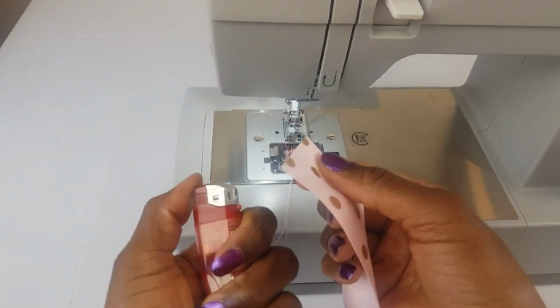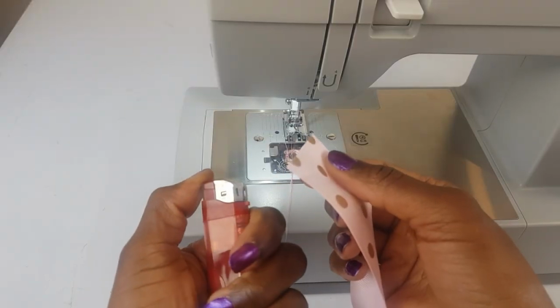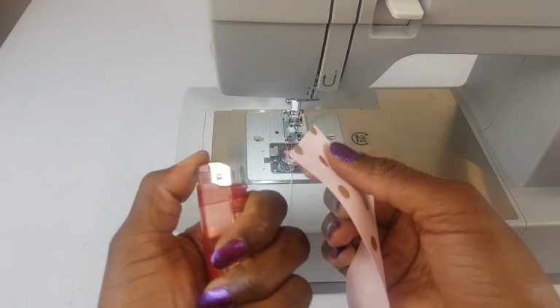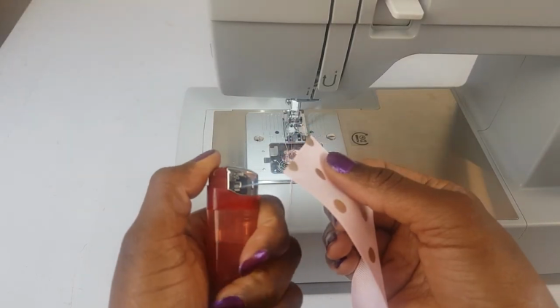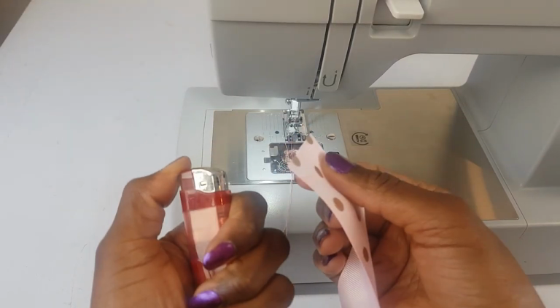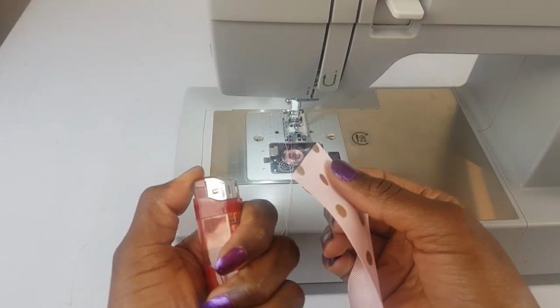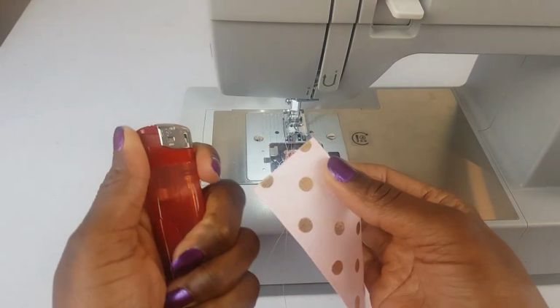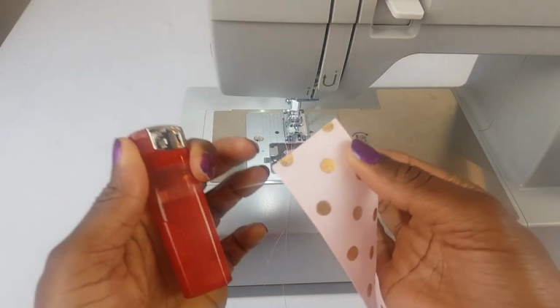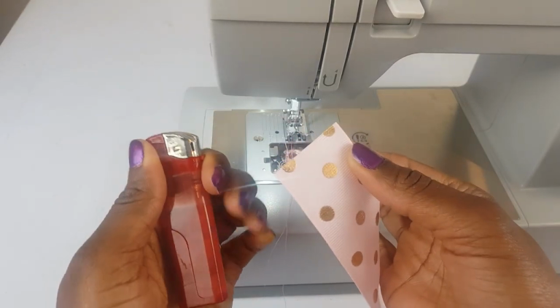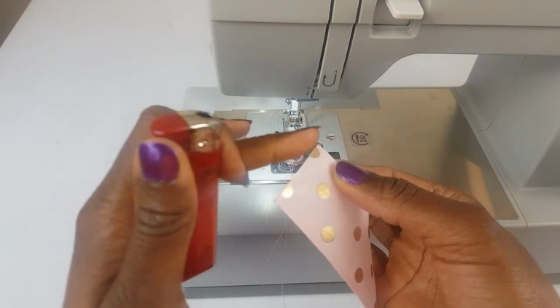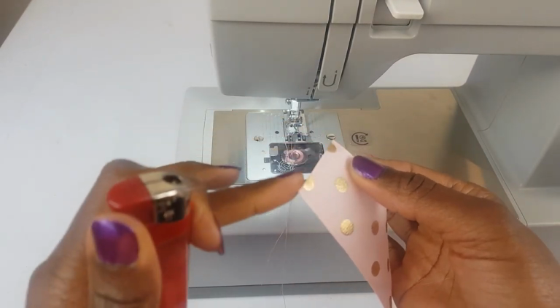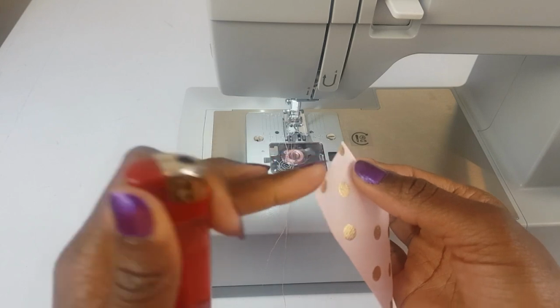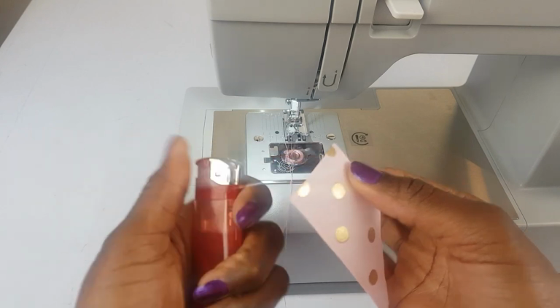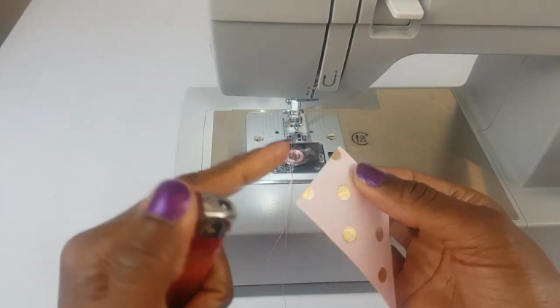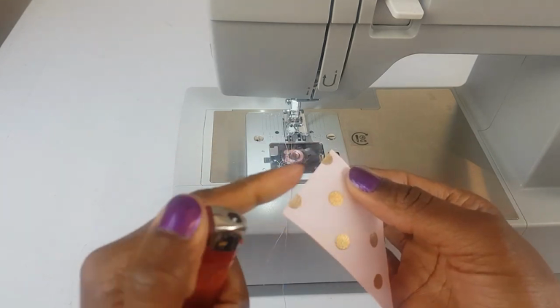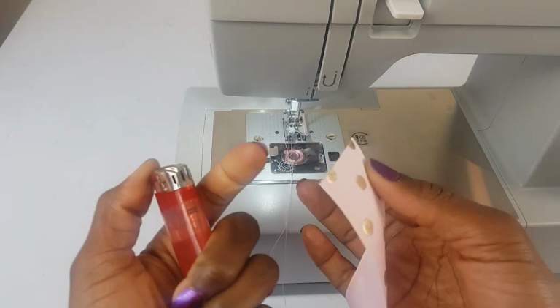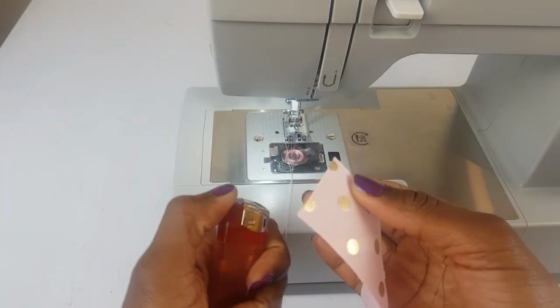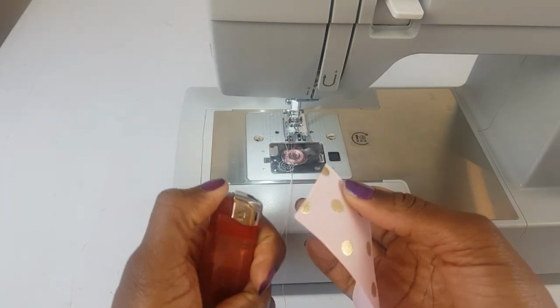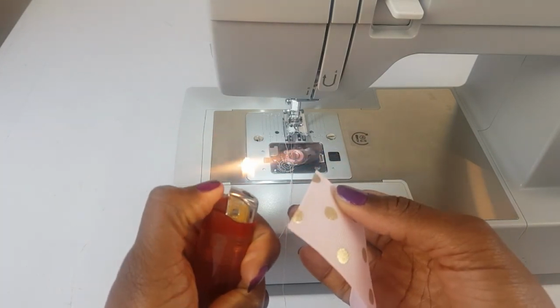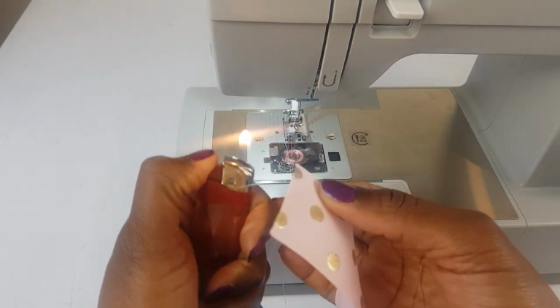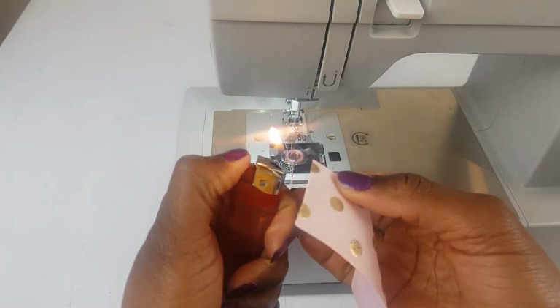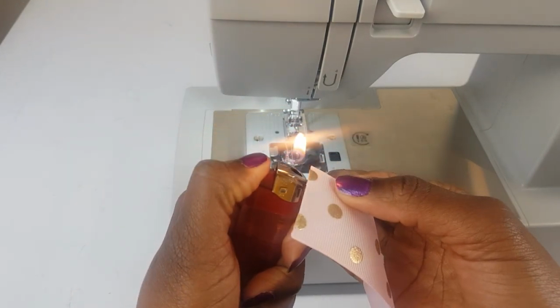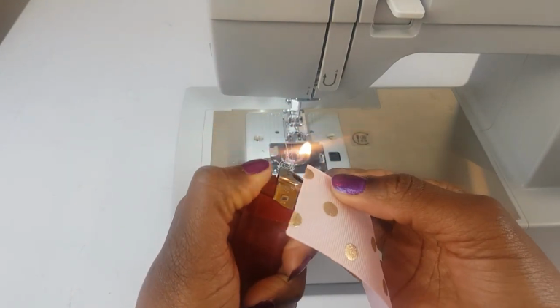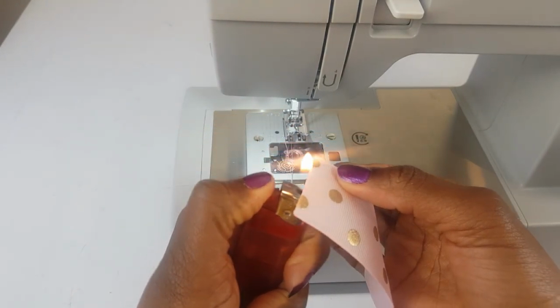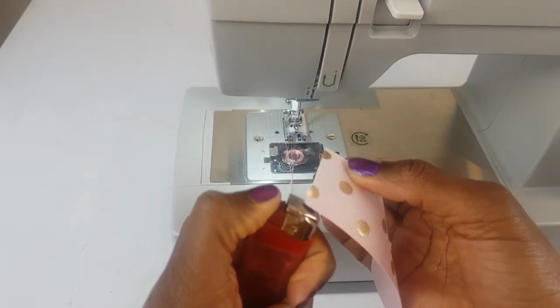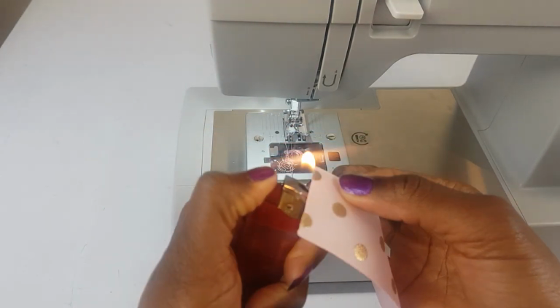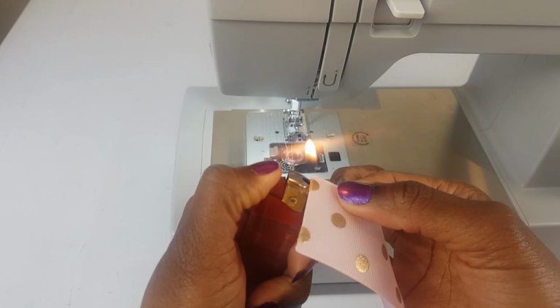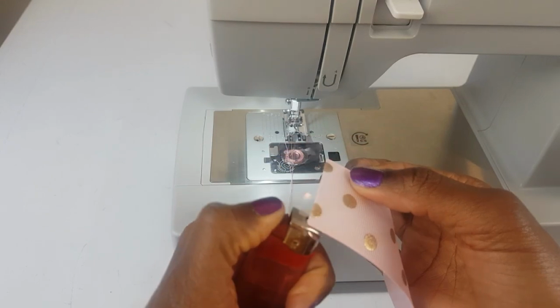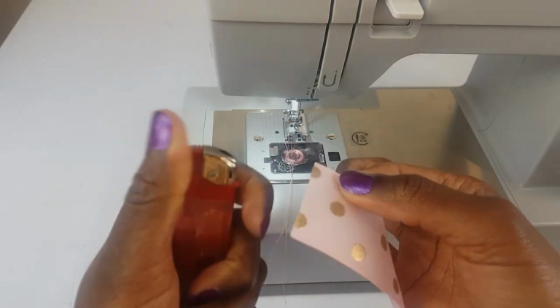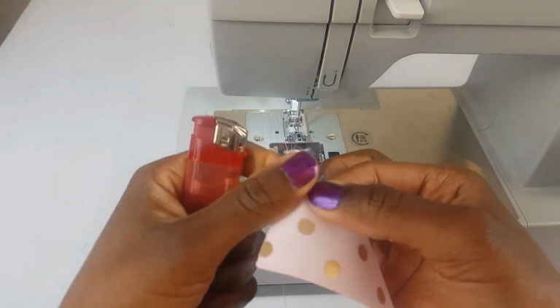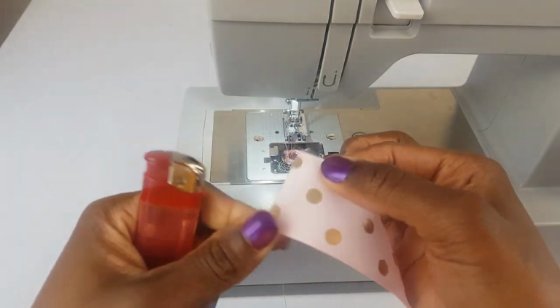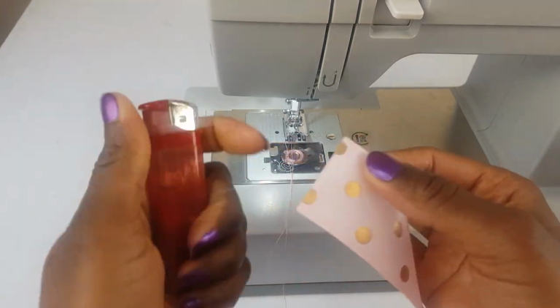This is where we need a lighter. We're going to use the lighter to burn the raw edge of the ribbon so that it would not fray. Just lightly, just like that — and we are done.